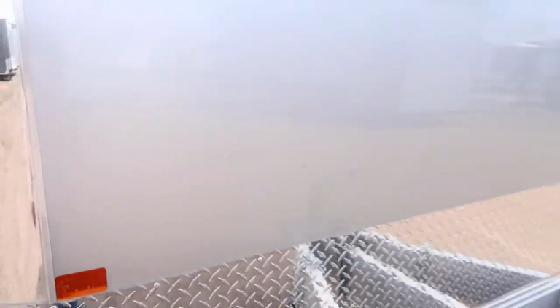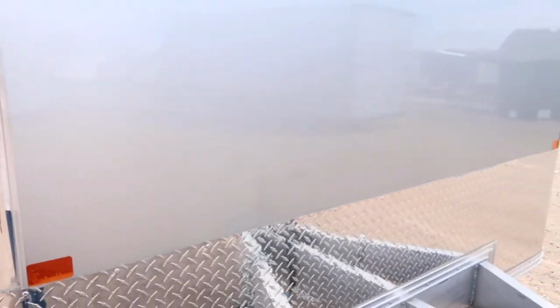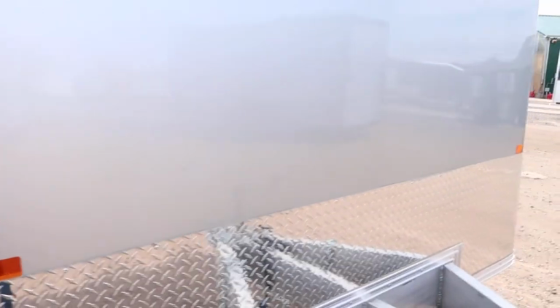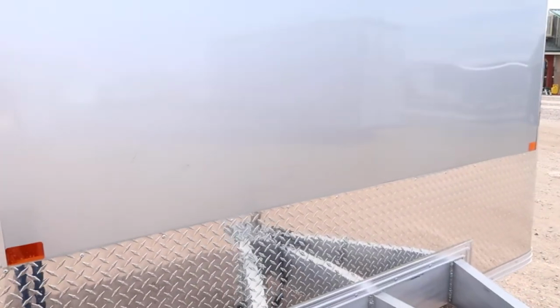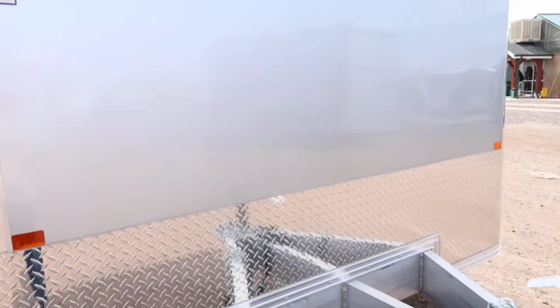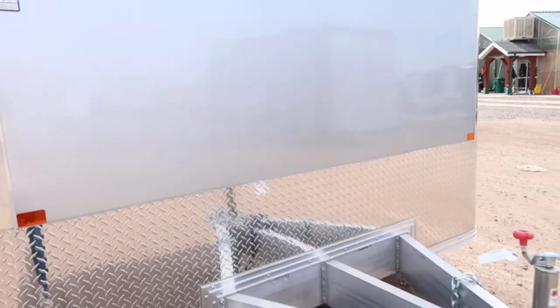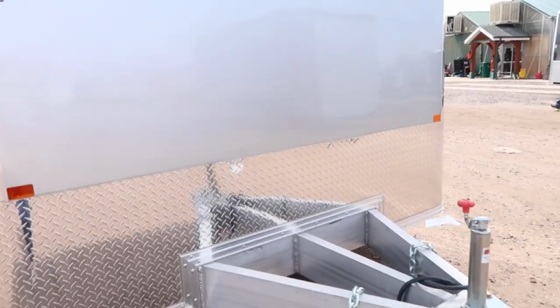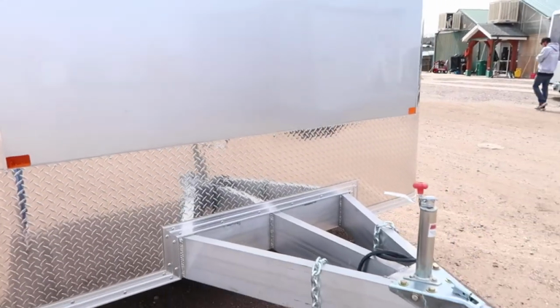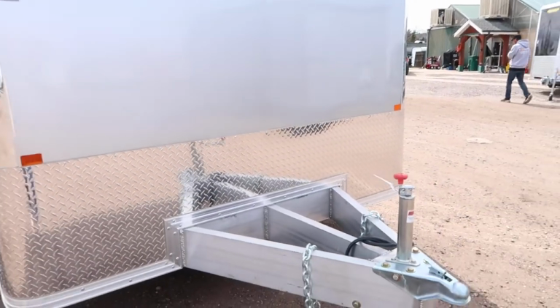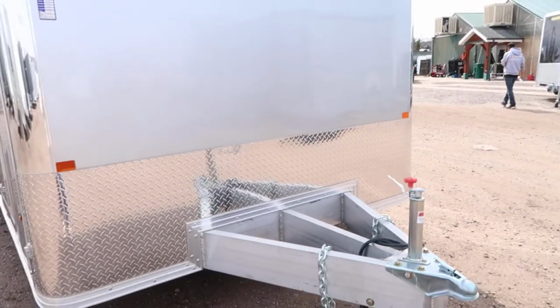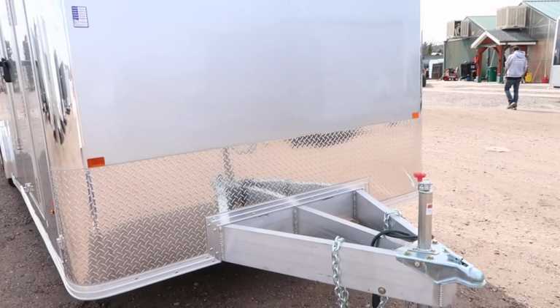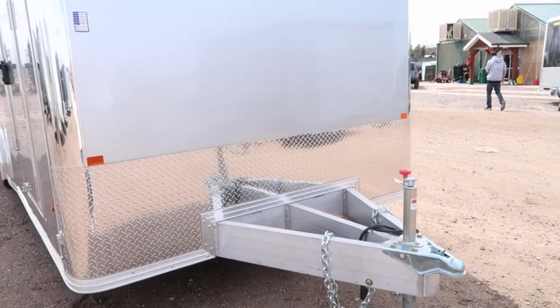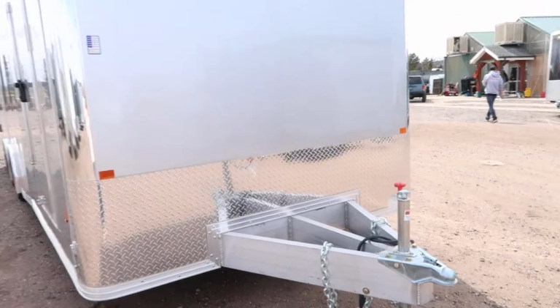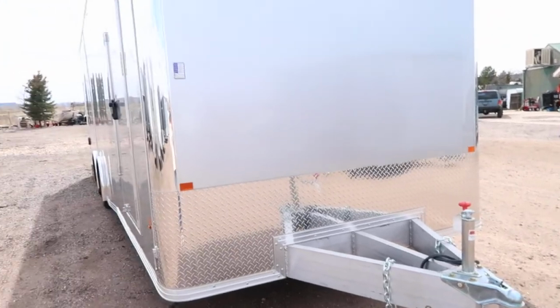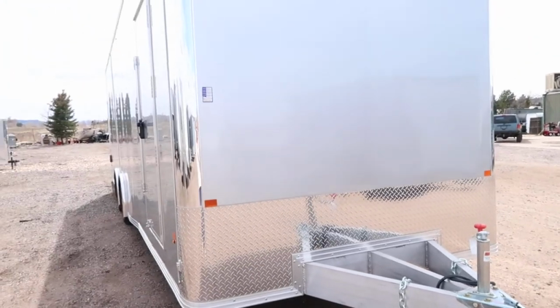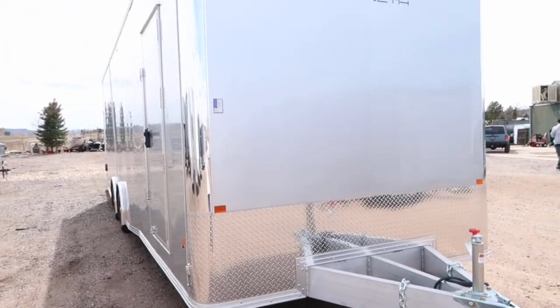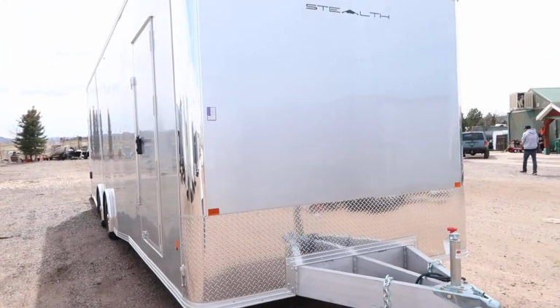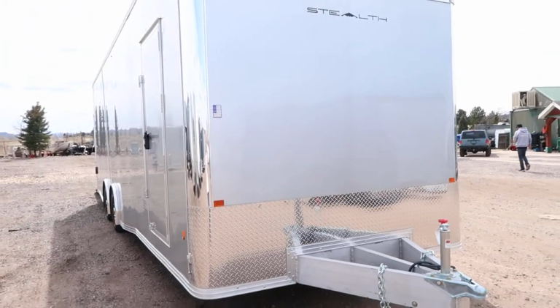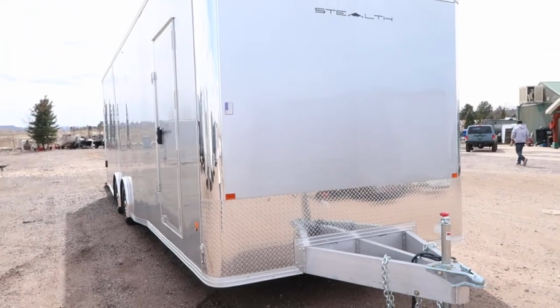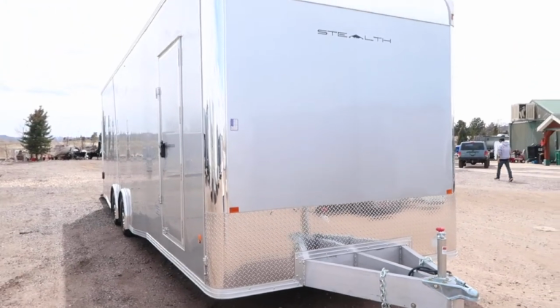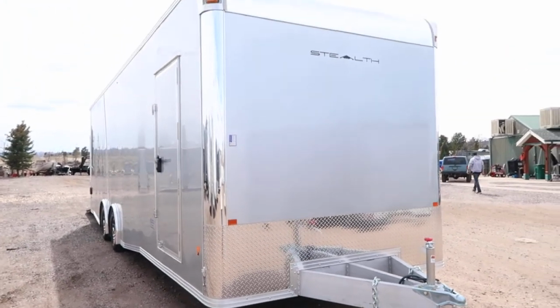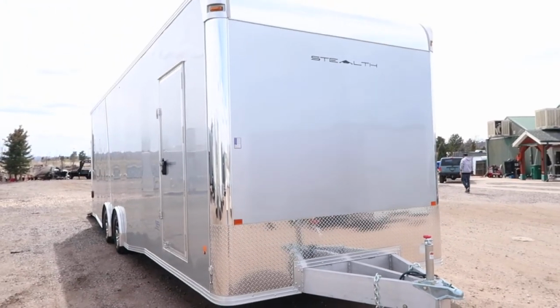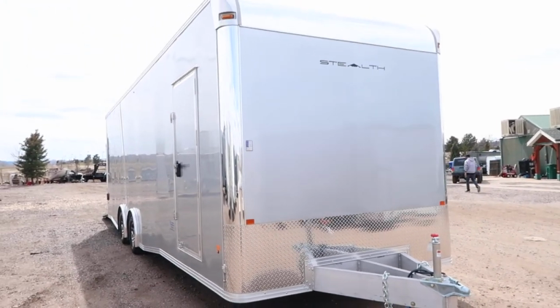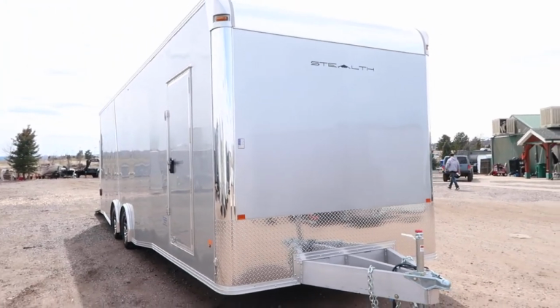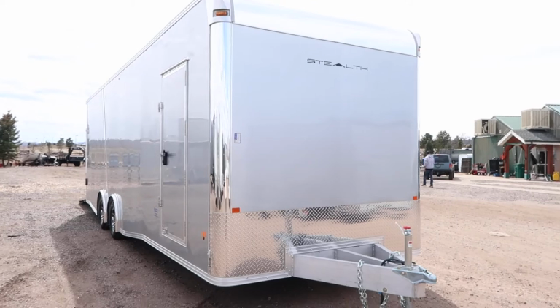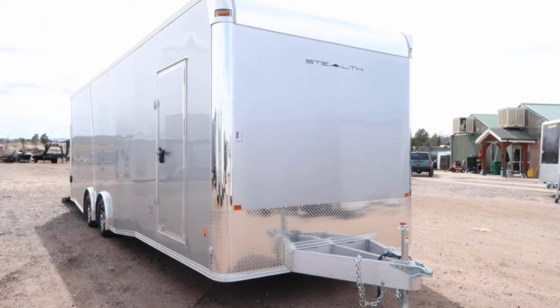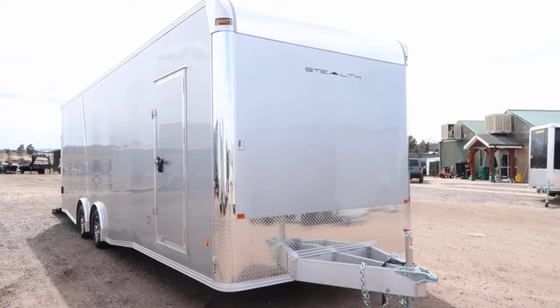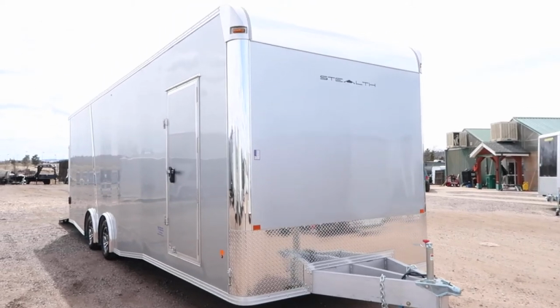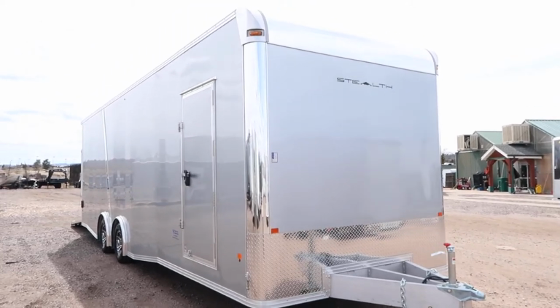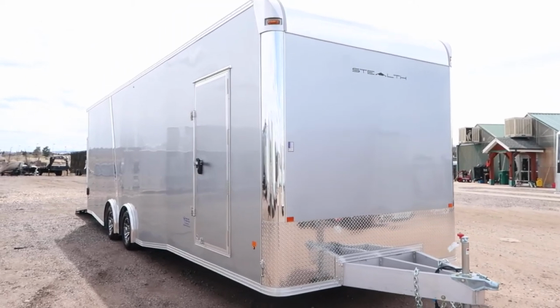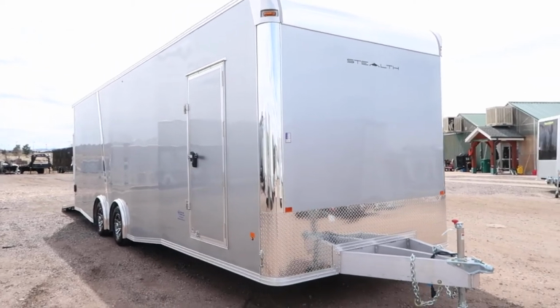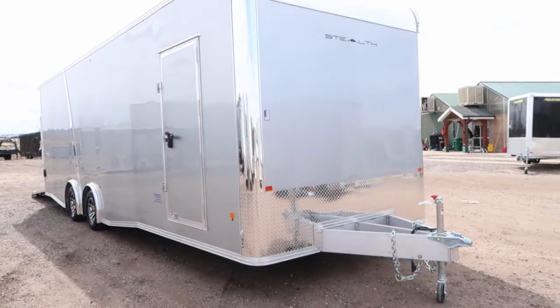This one is stock number 15044. This is a 2019 Stealth eight and a half by 28. We have this unit priced at $23,977, and you guys can take $500 off of that for my amazing frisbee skills.